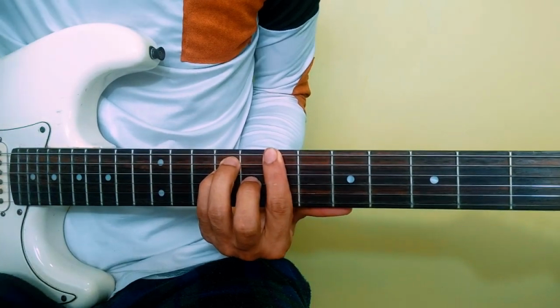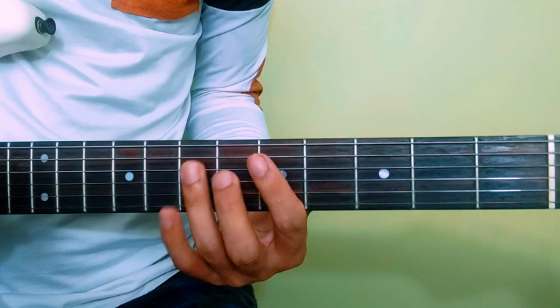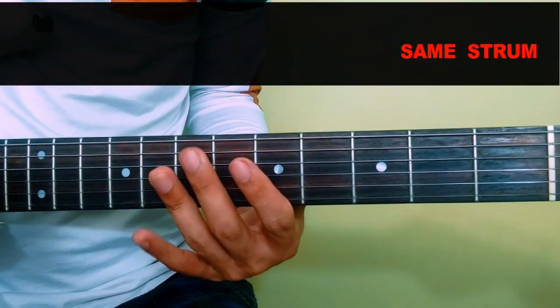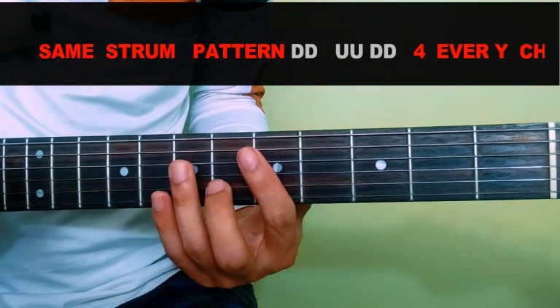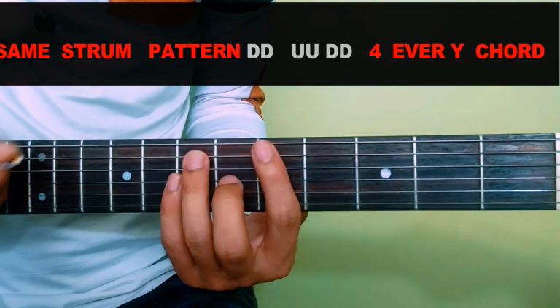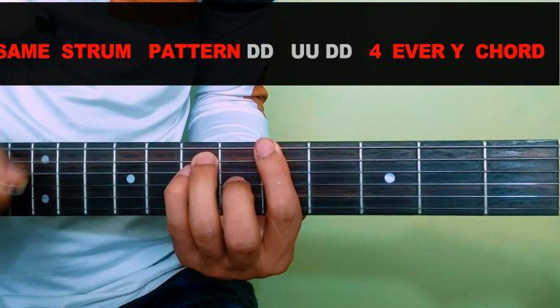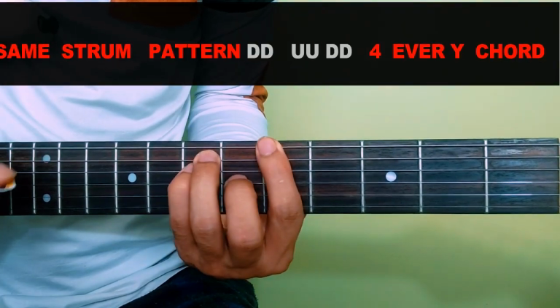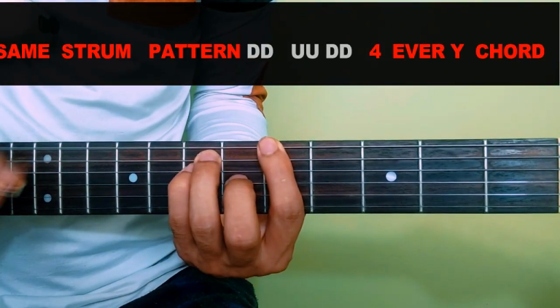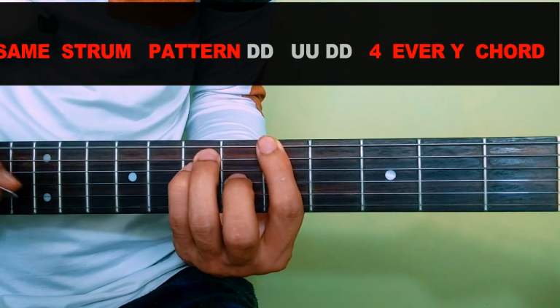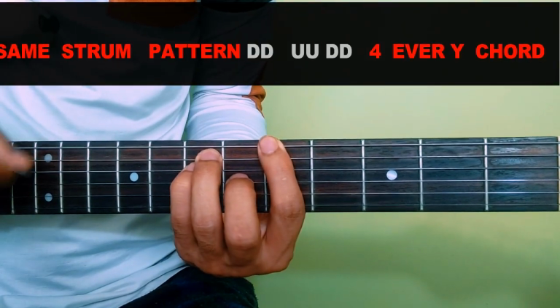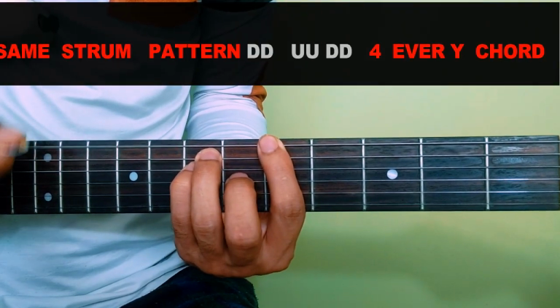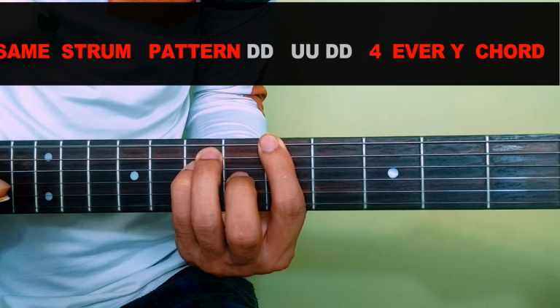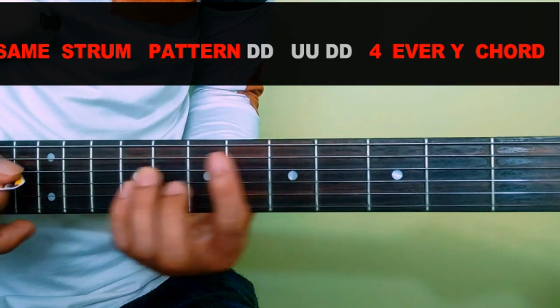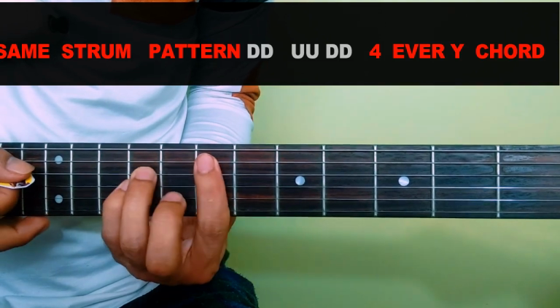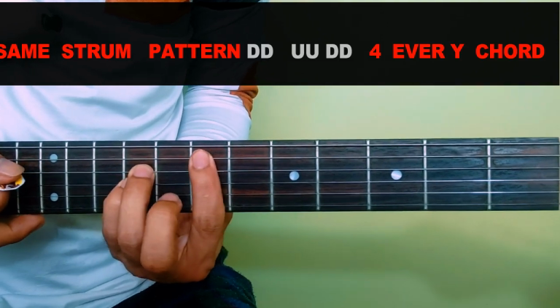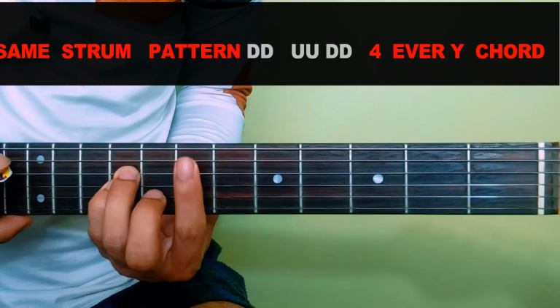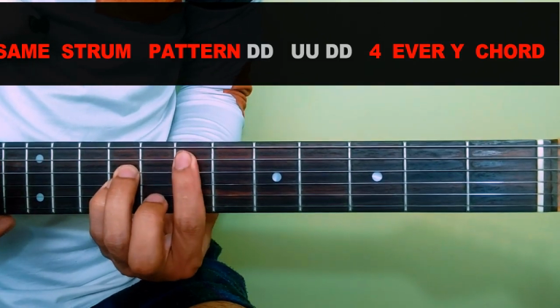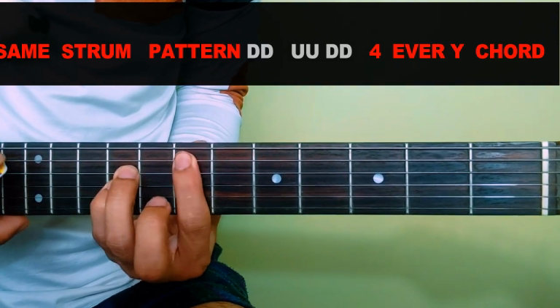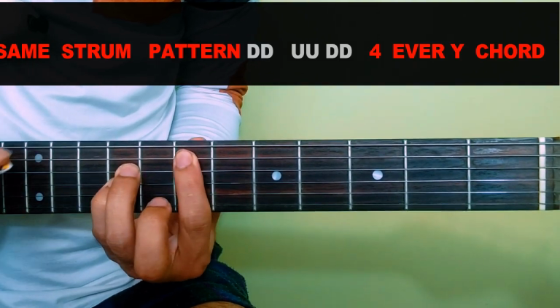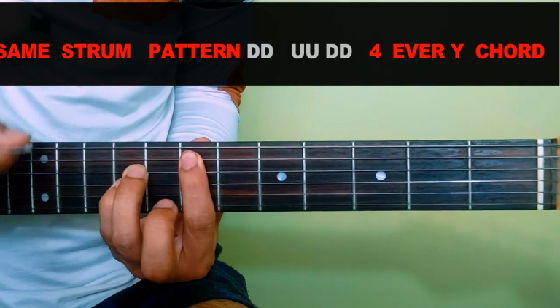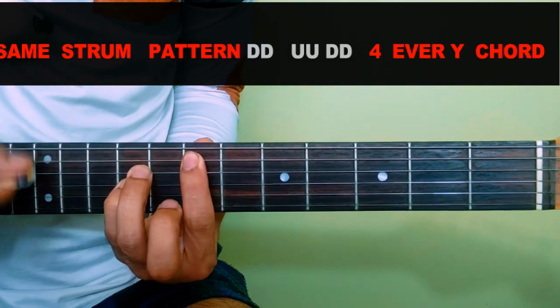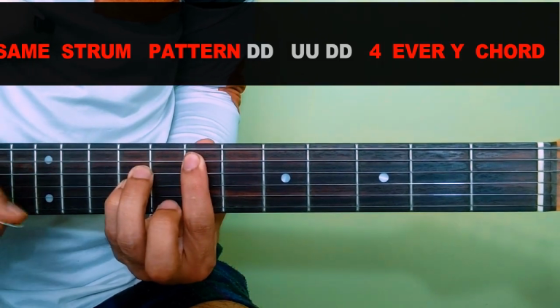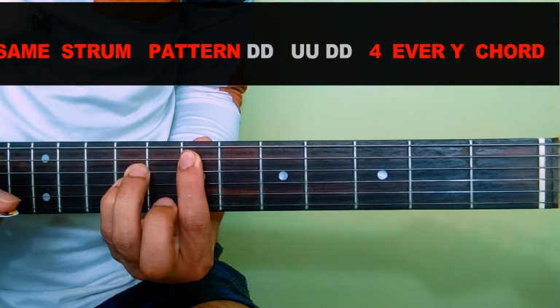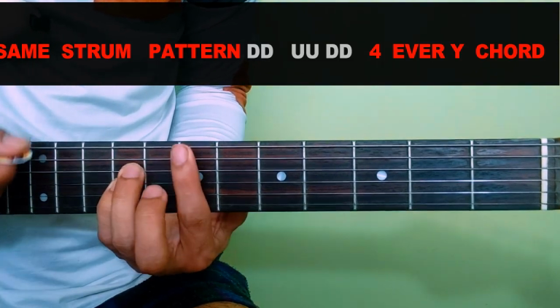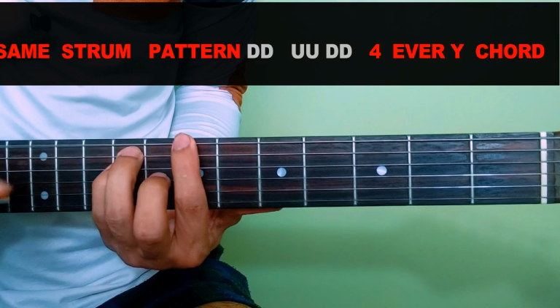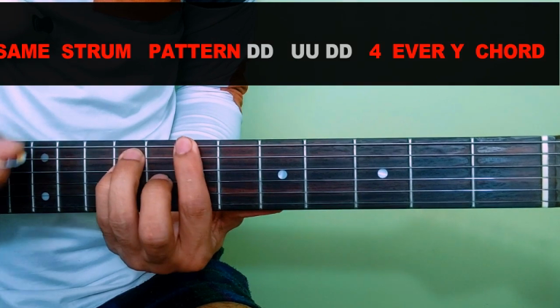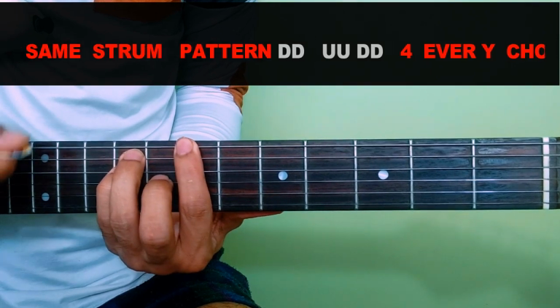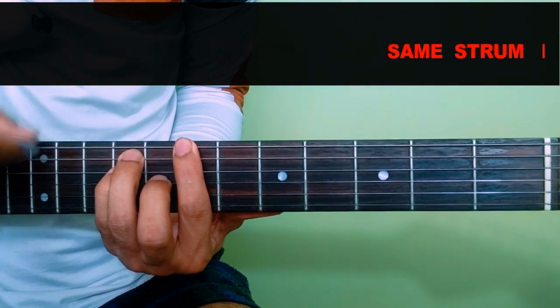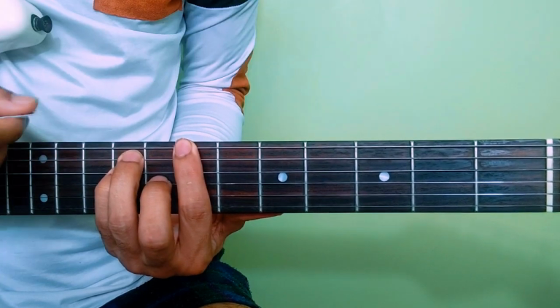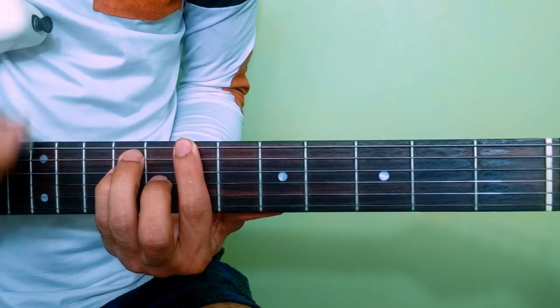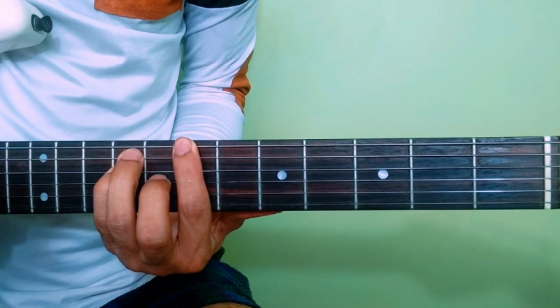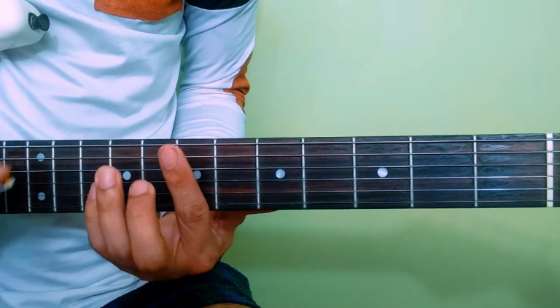For the chorus the chord will be A, A, then B, then B again.